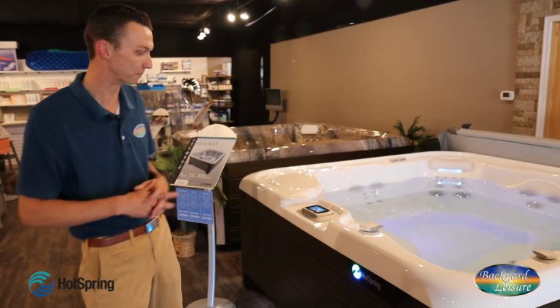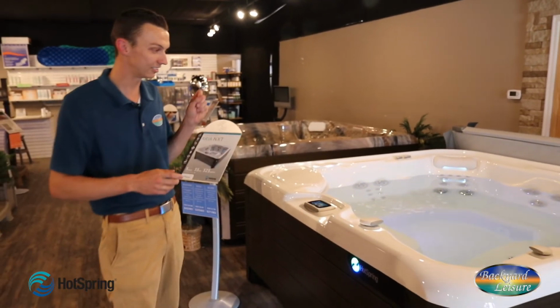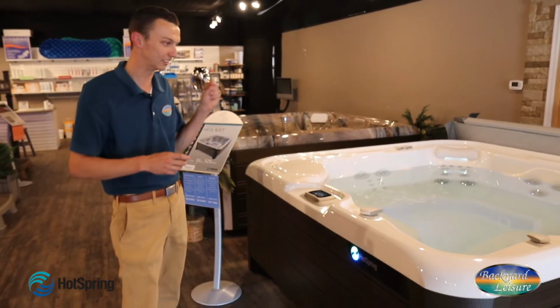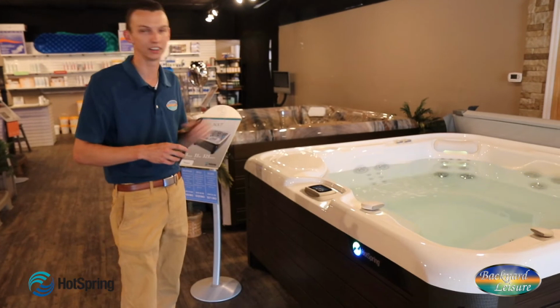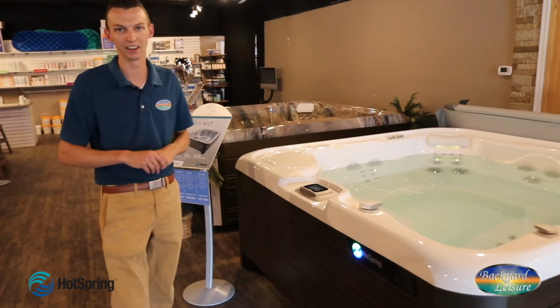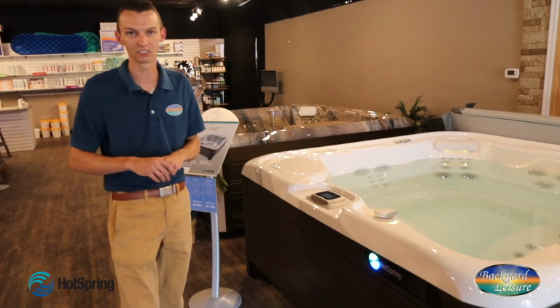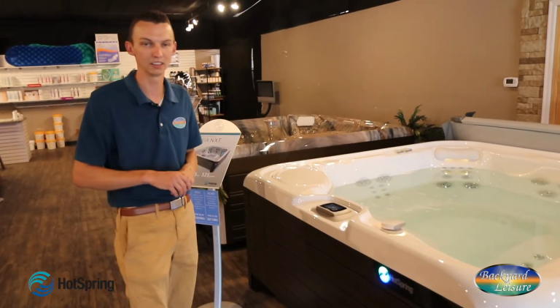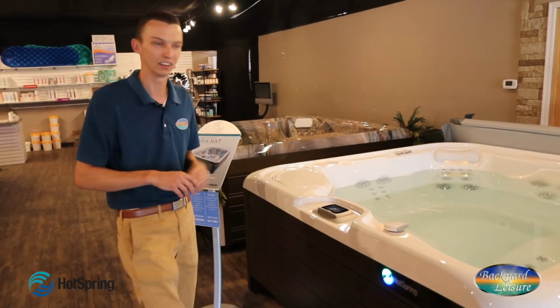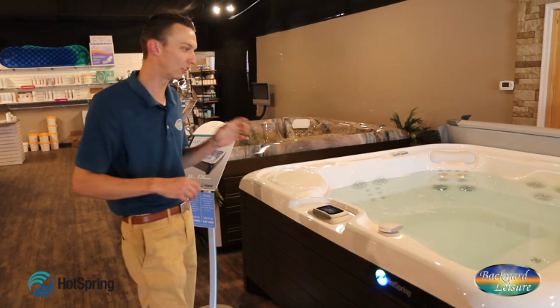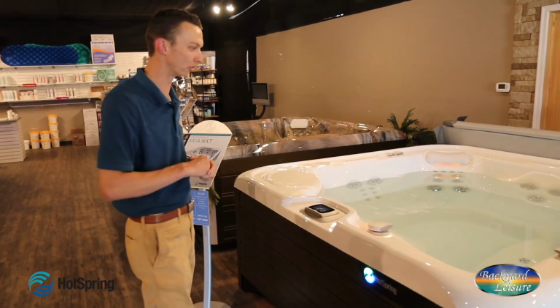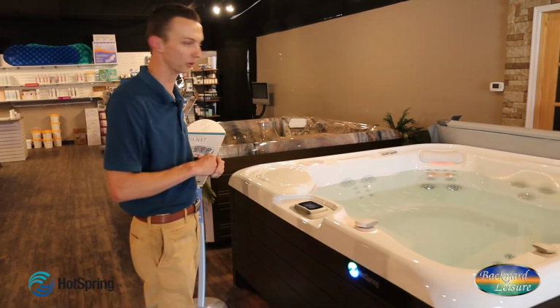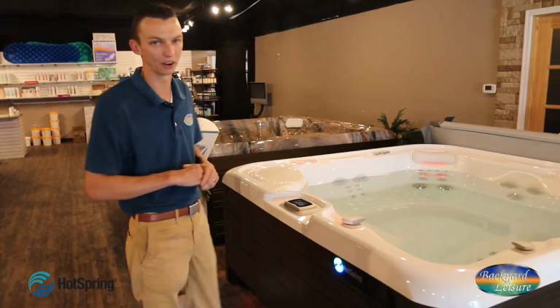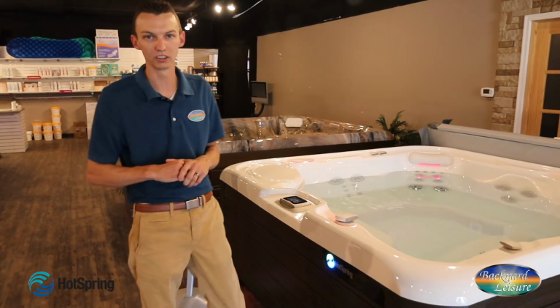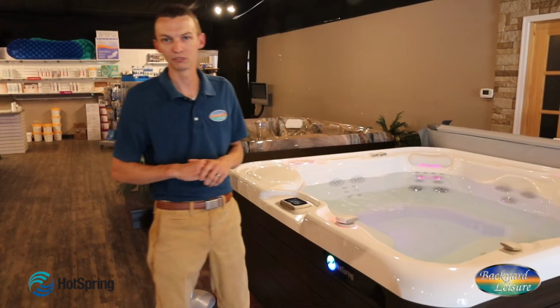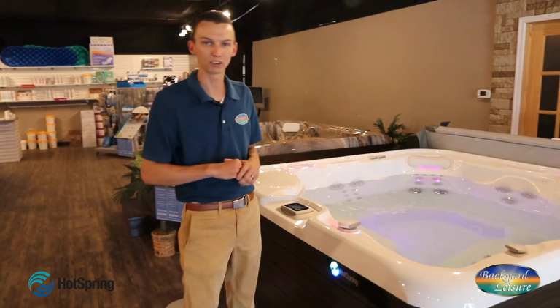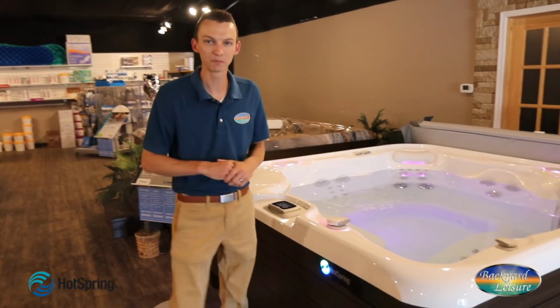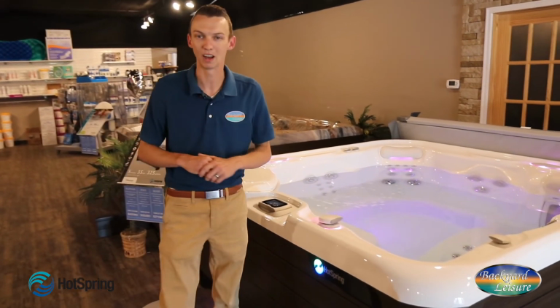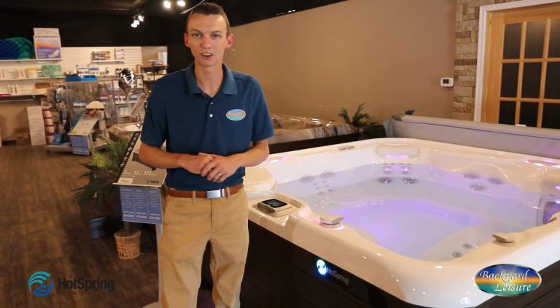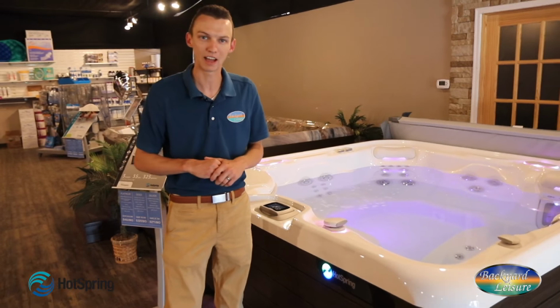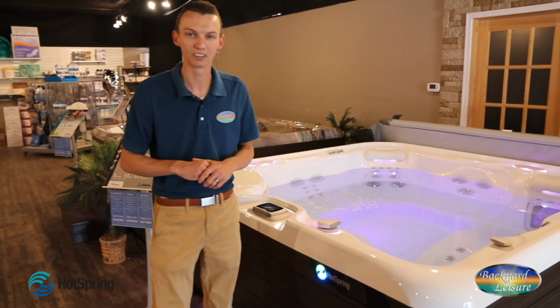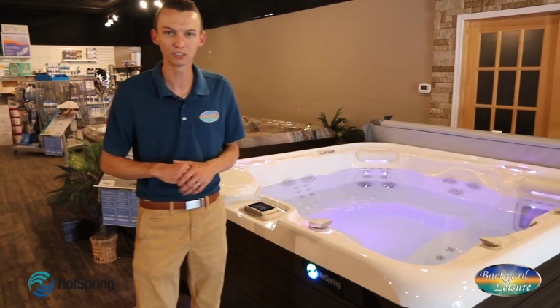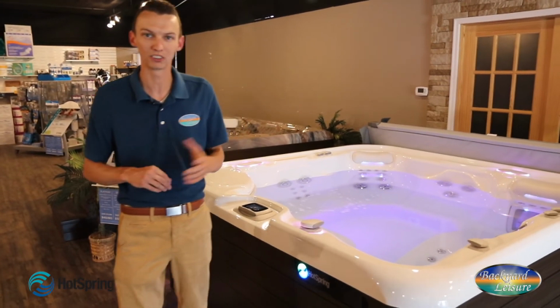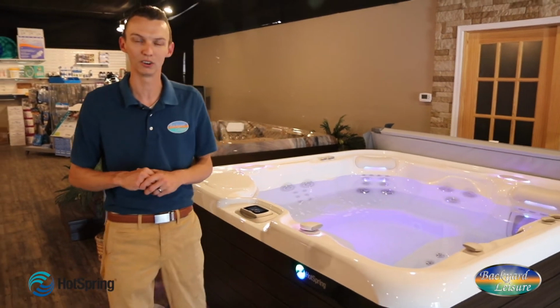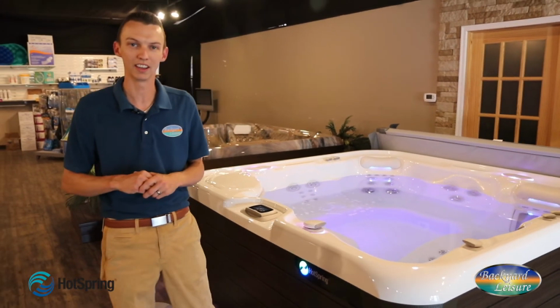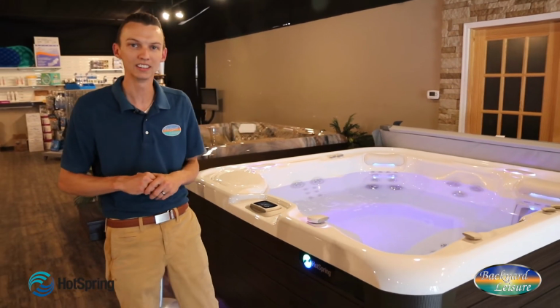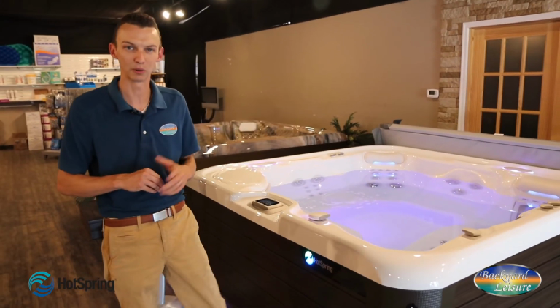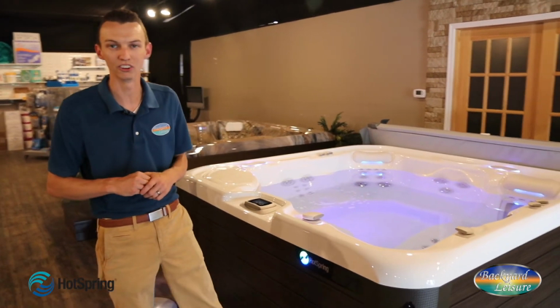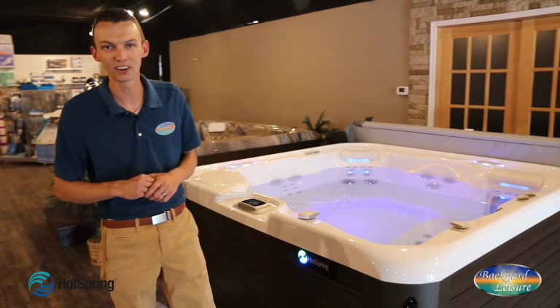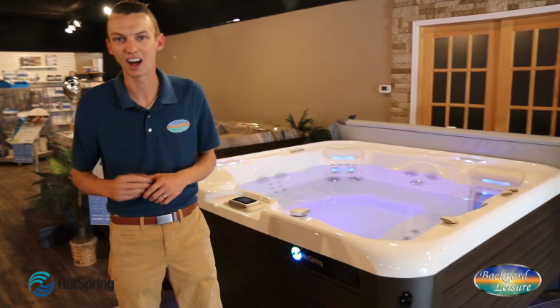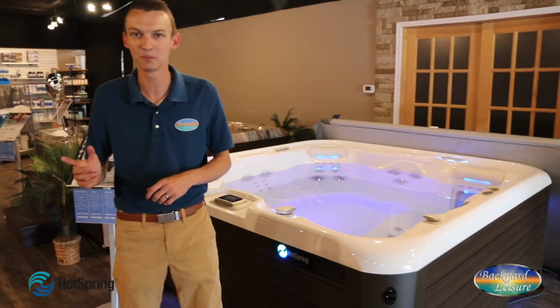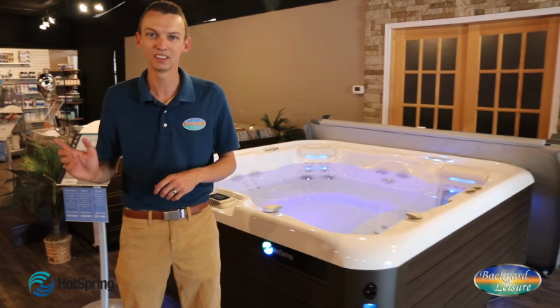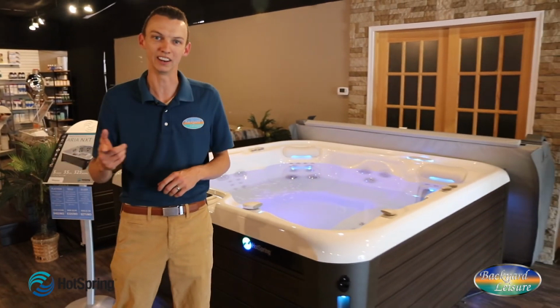So this is the Aria NXT — a solid four-seater with a lounger from Hot Spring. I'm Josh at Backyard Leisure. We're in Terre Haute, Indiana and Springfield, Illinois. Hot tub — you need it.